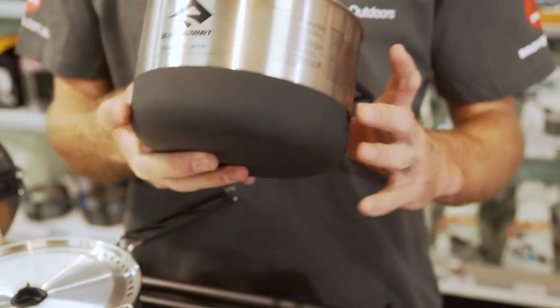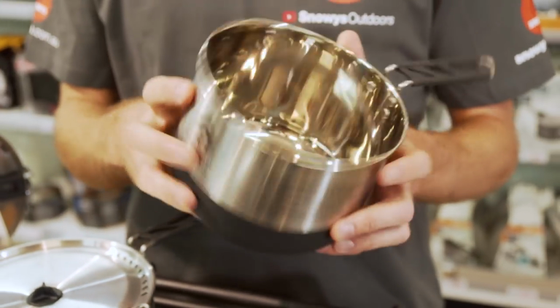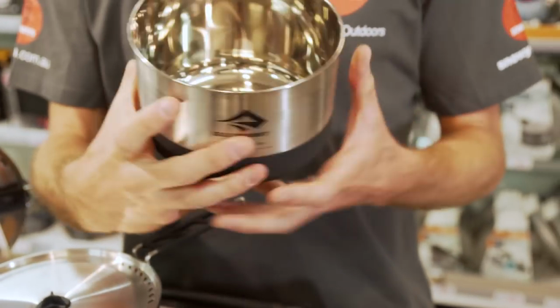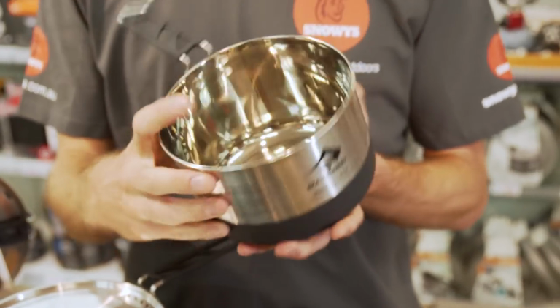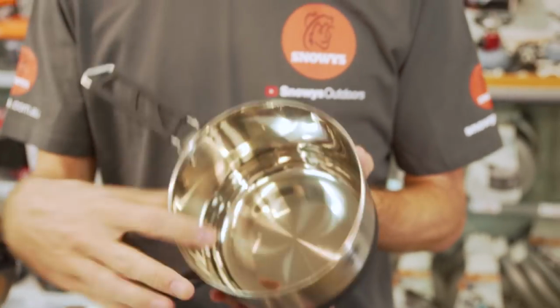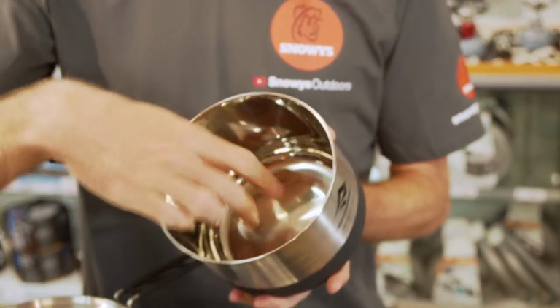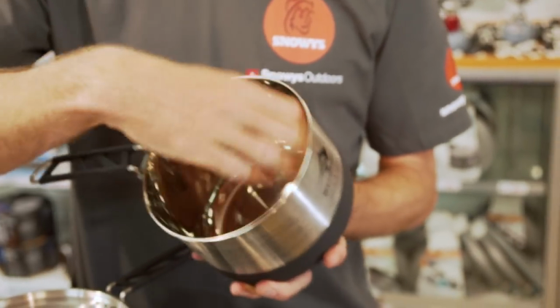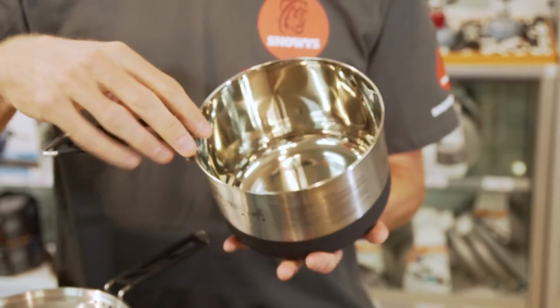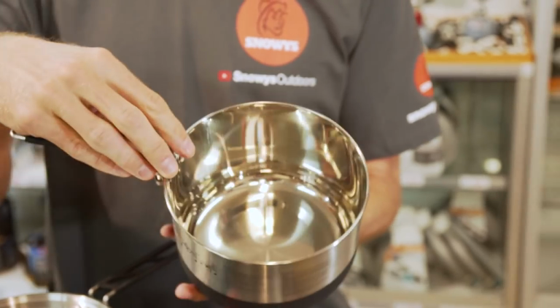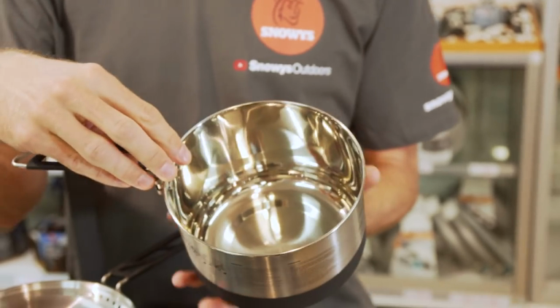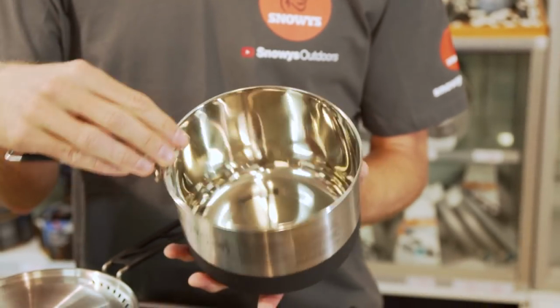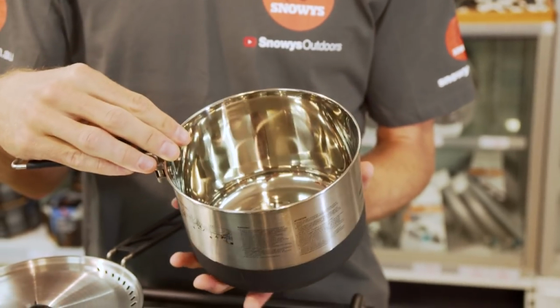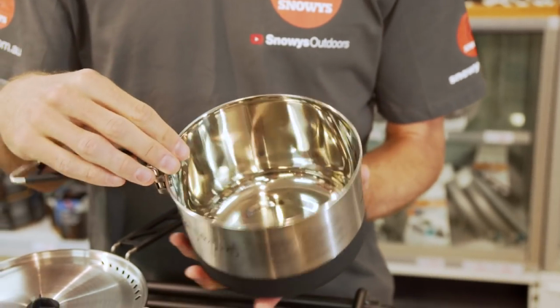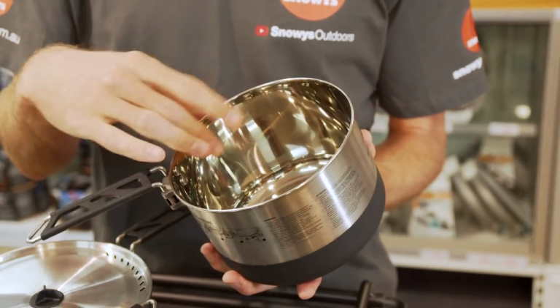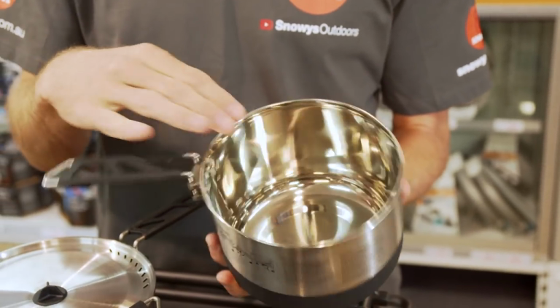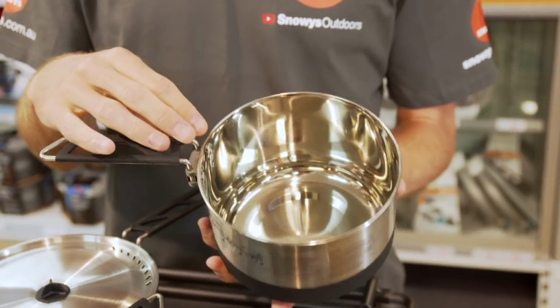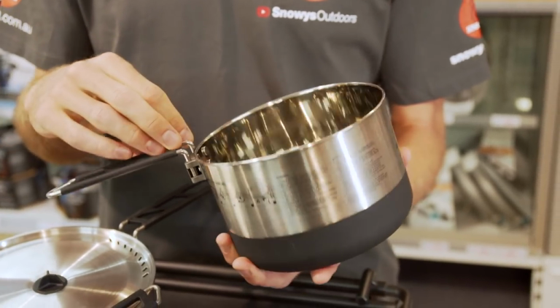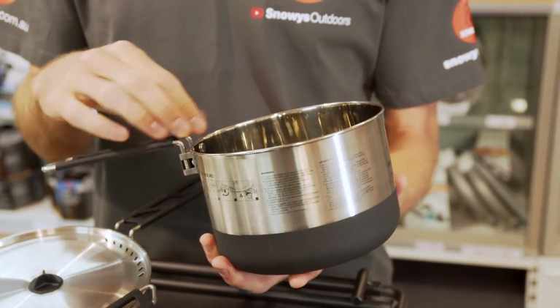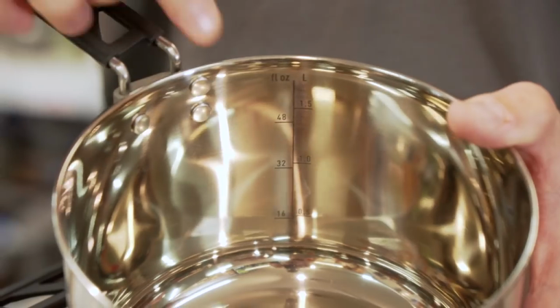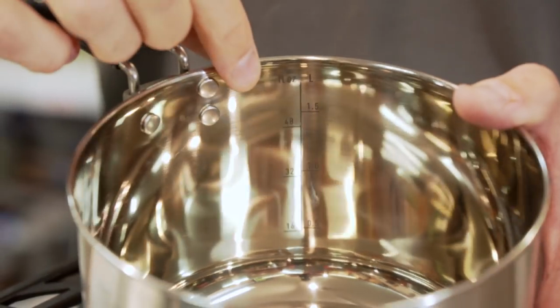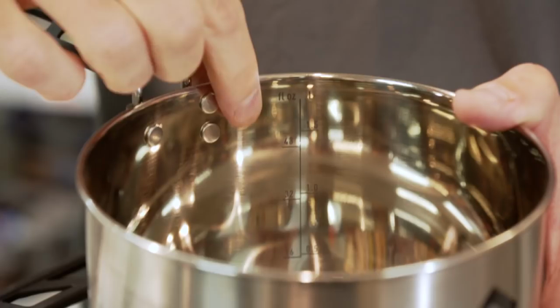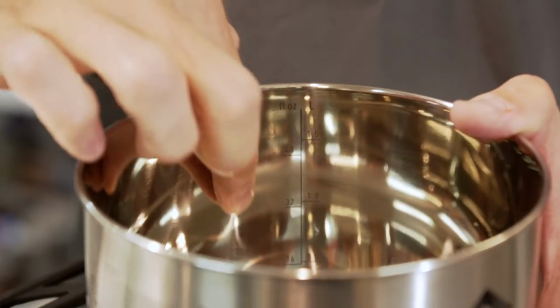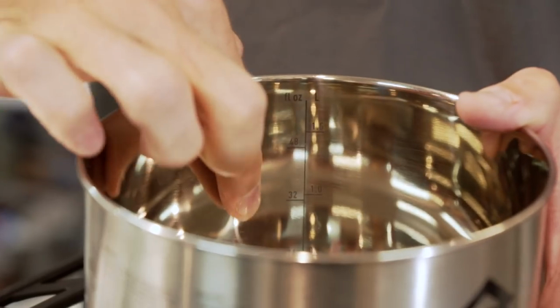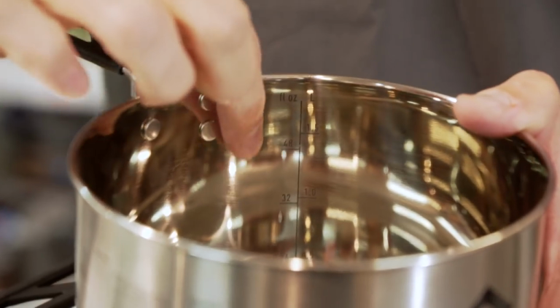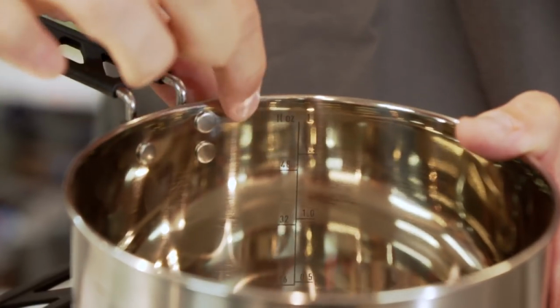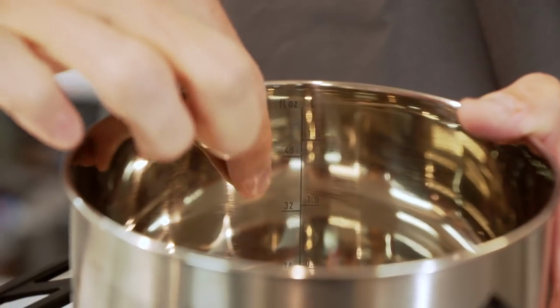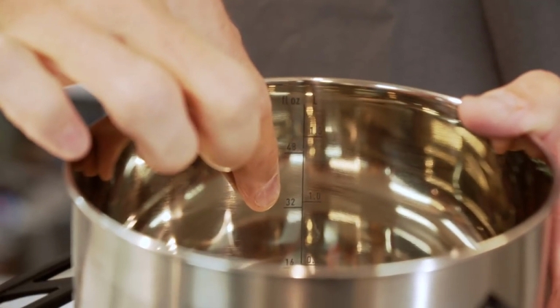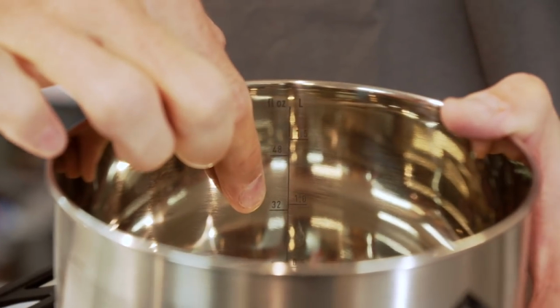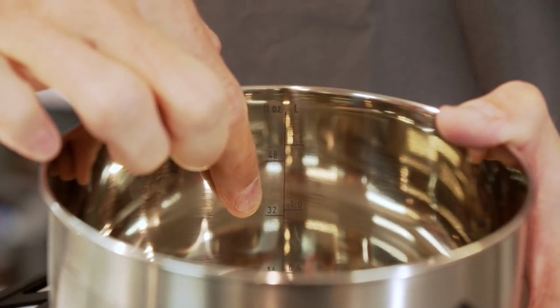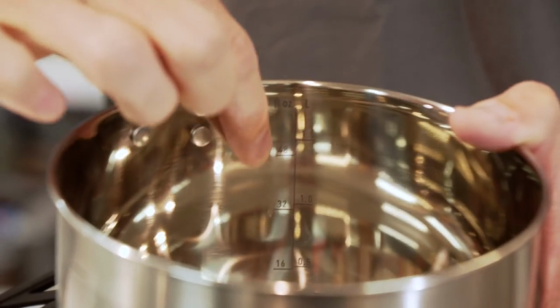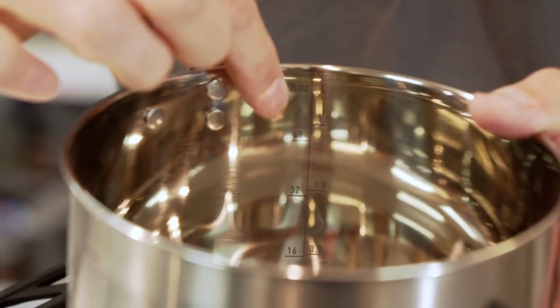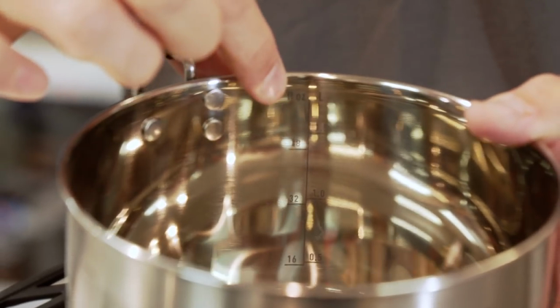If we have a look inside the pot, it's got a beautiful shiny look inside. It might look a bit different after you've scrubbed it a bit. On the side there are graduated markers to show us what volume of water or food we've got inside the pot.